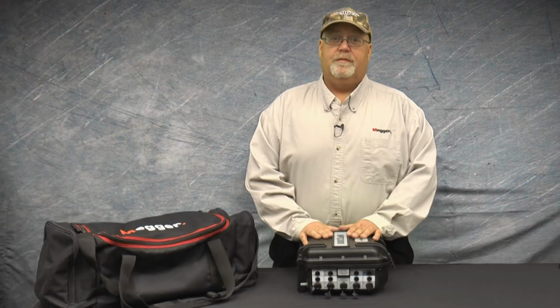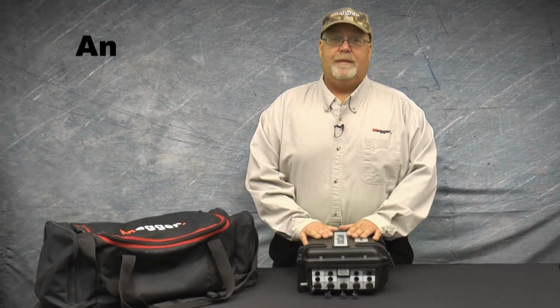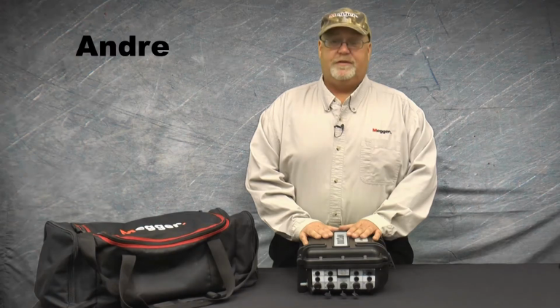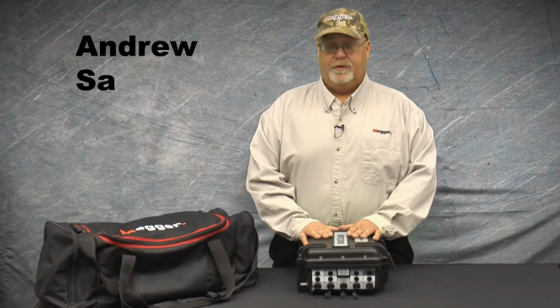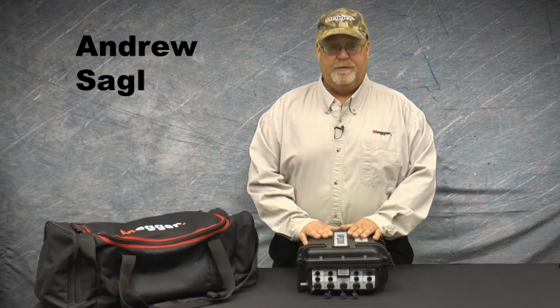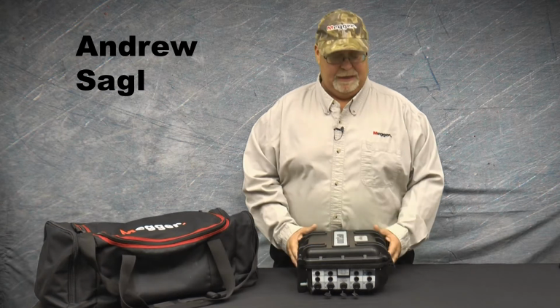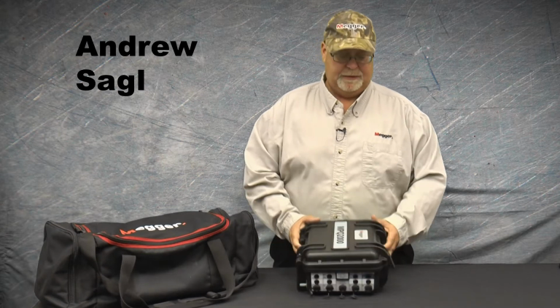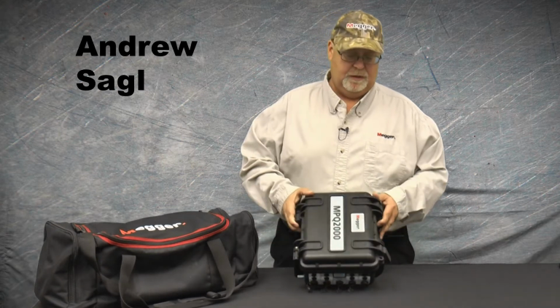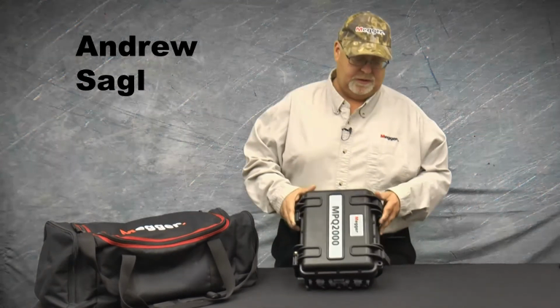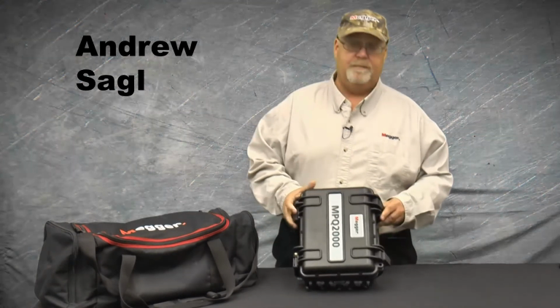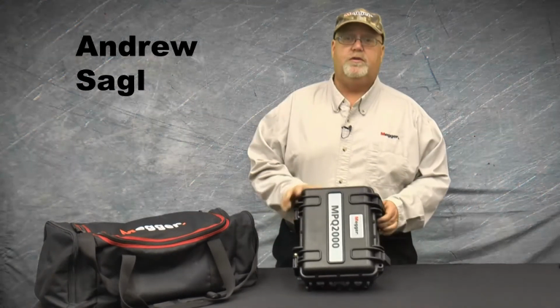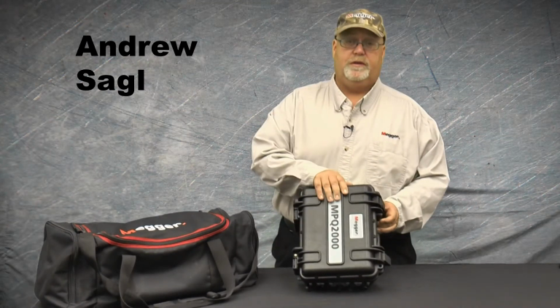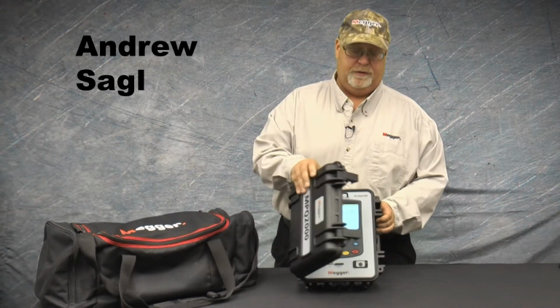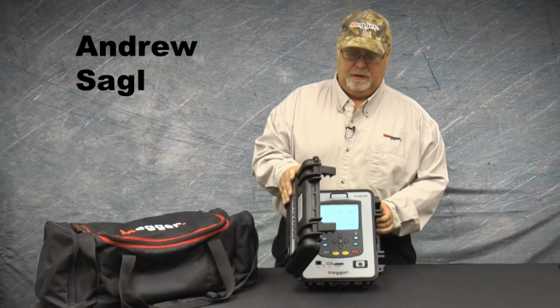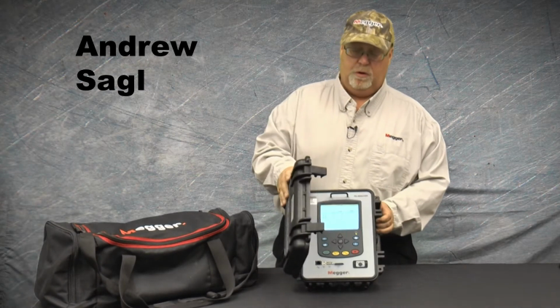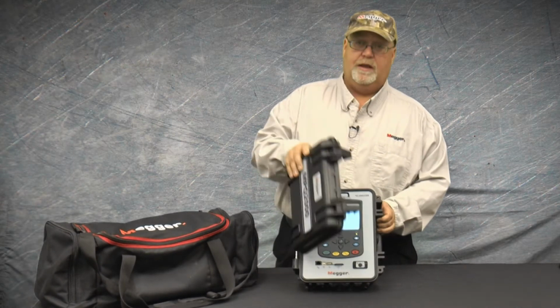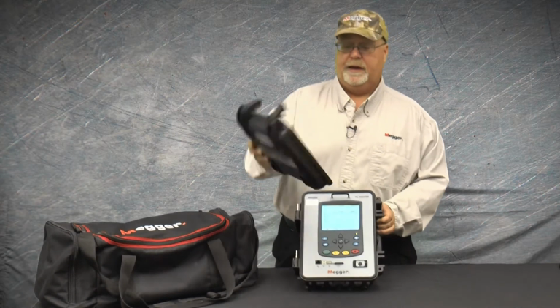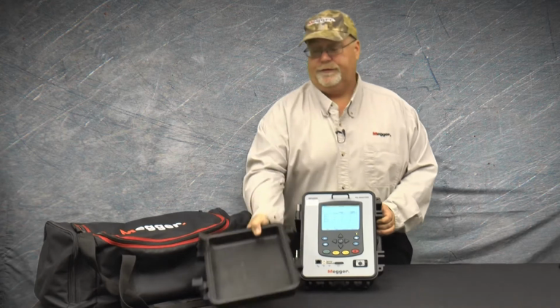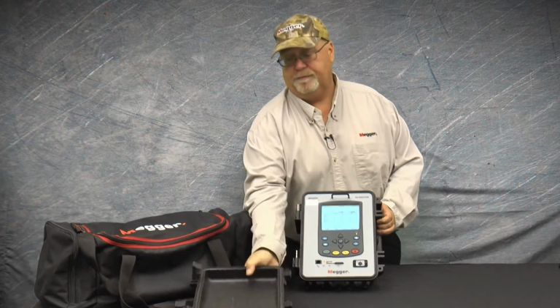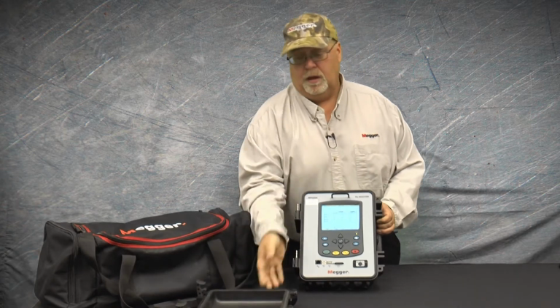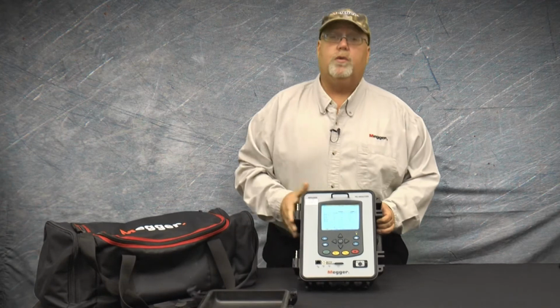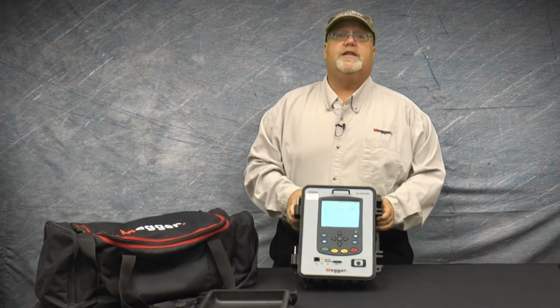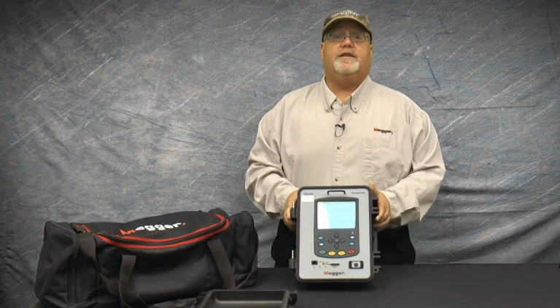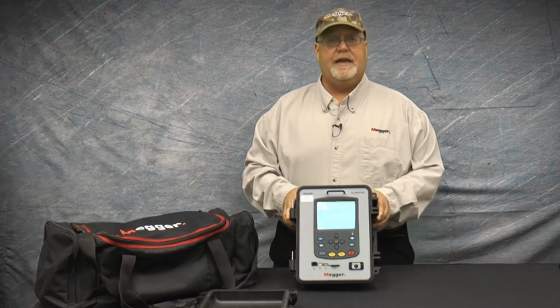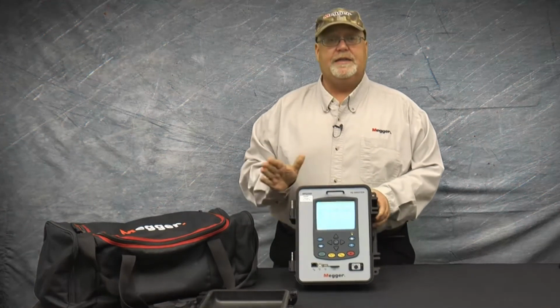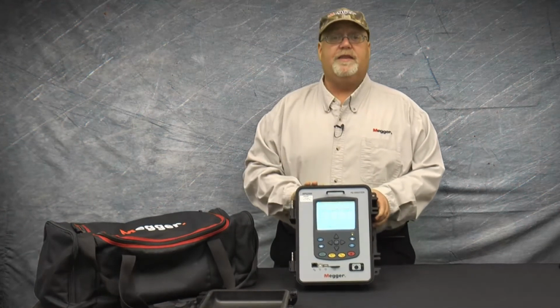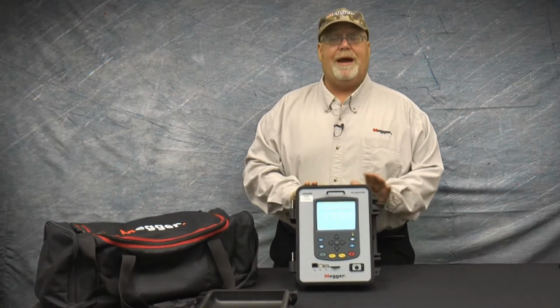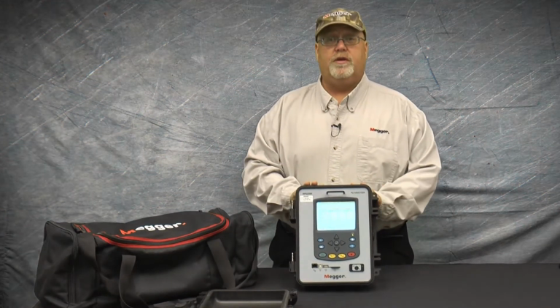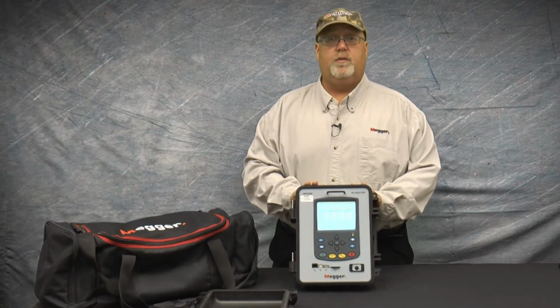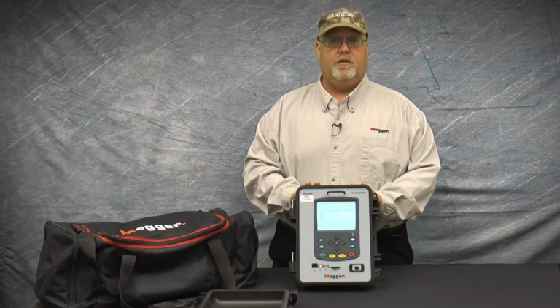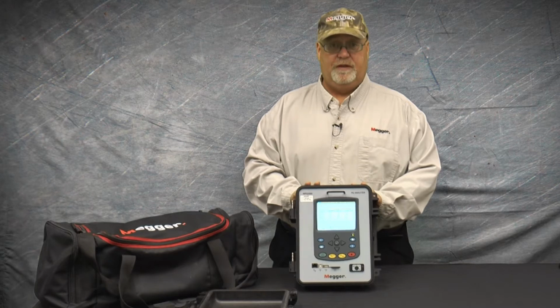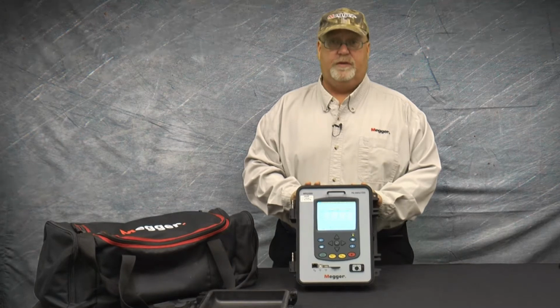I'm Andrew Sagal with Megger, and this is the MPQ2000 Power Quality Analyzer. What we're going to discuss today is the methods of powering the unit when you're in the field with it.